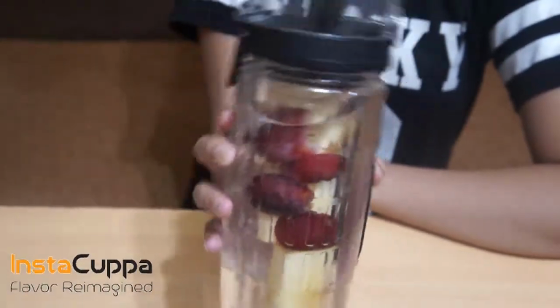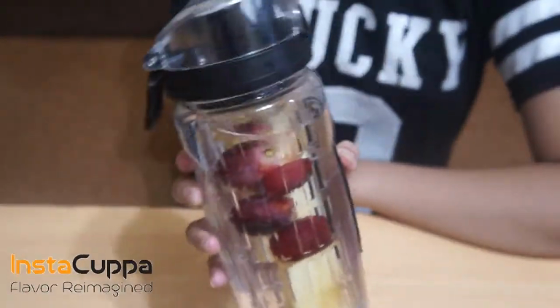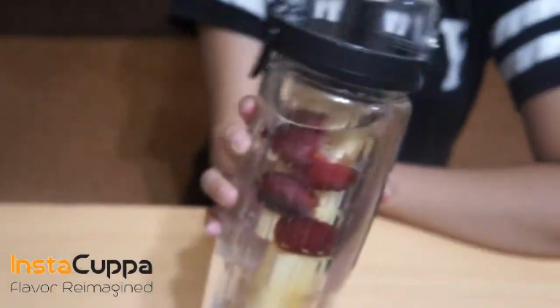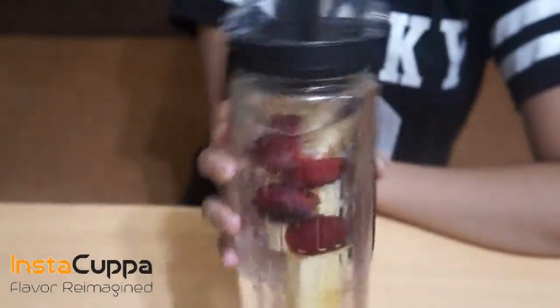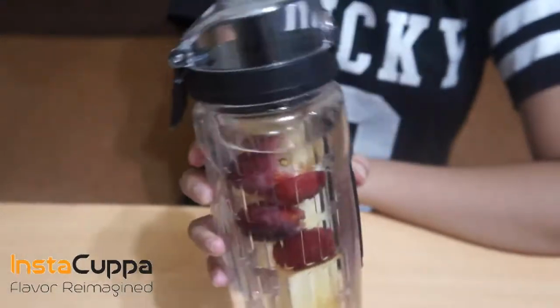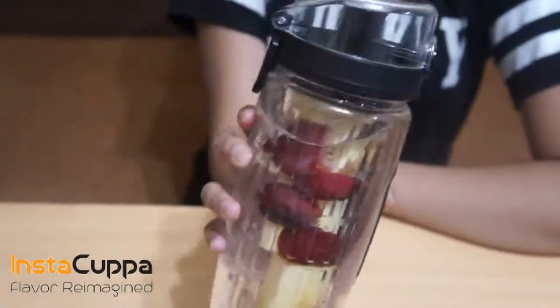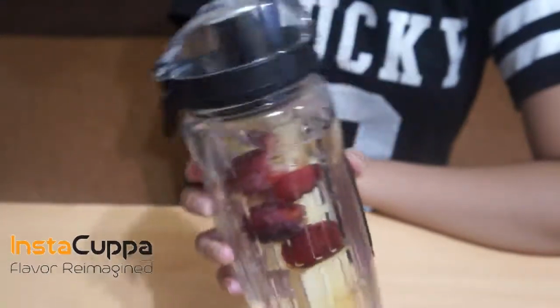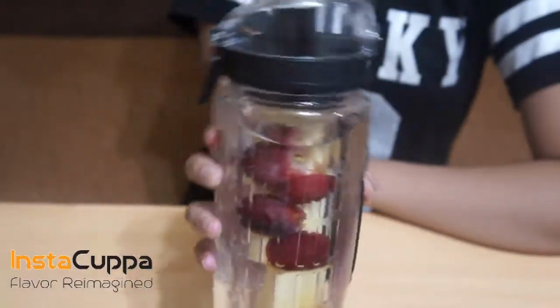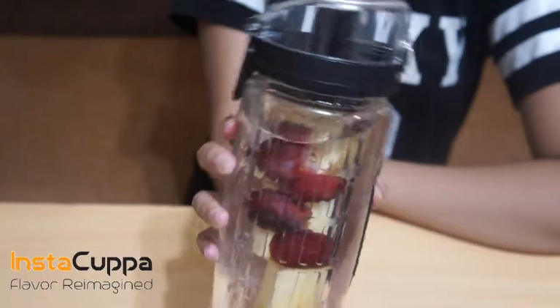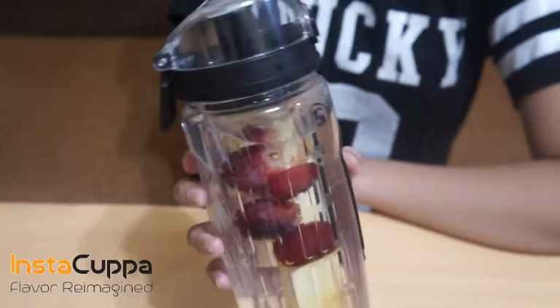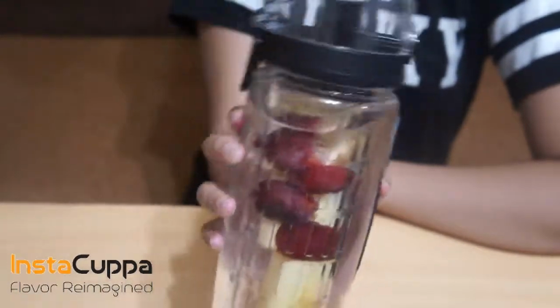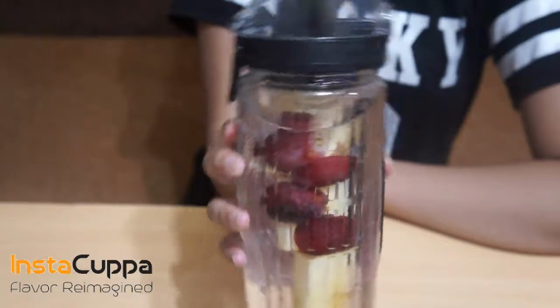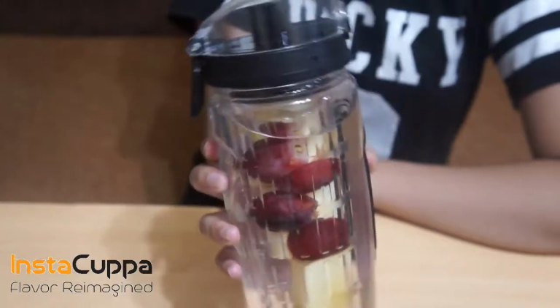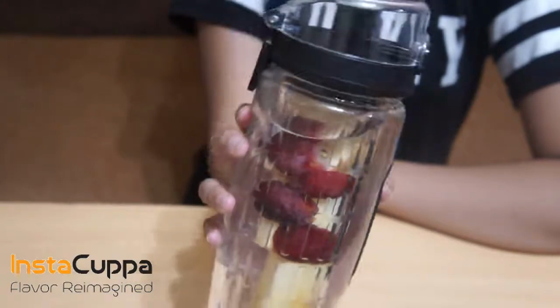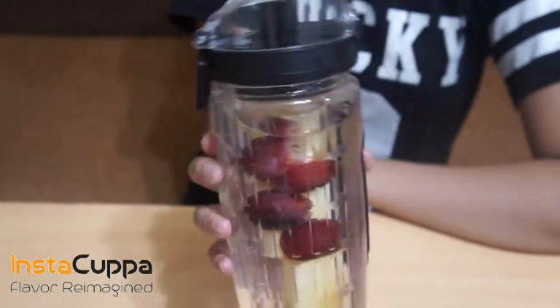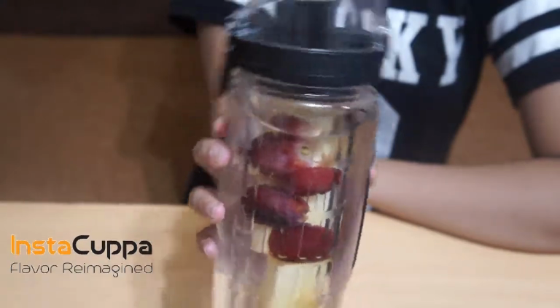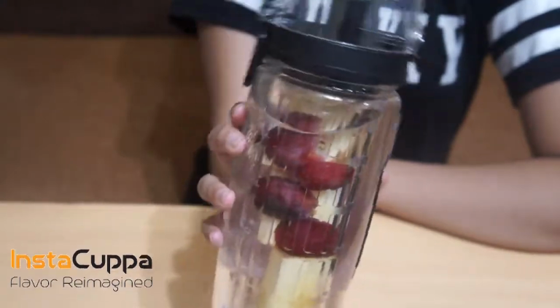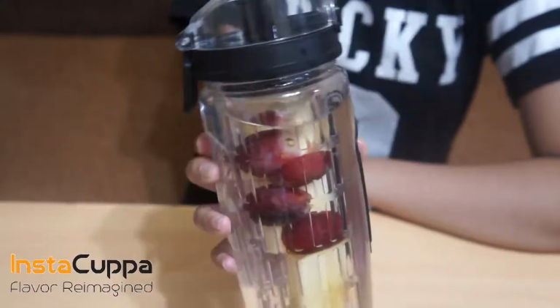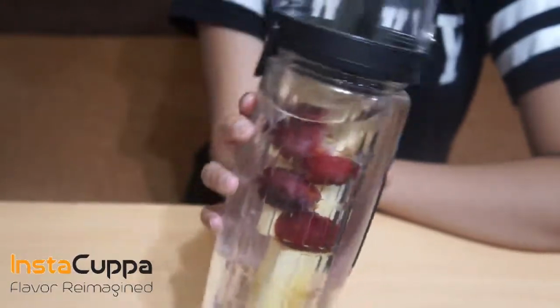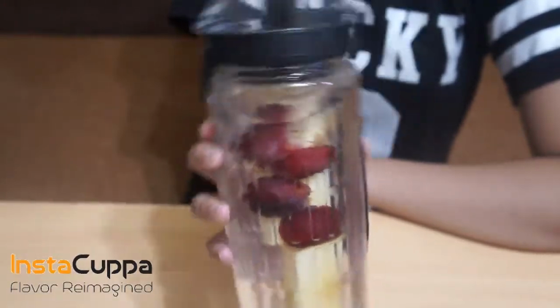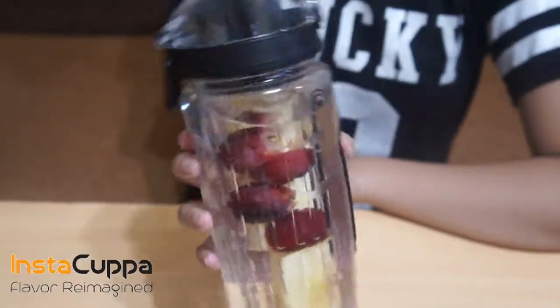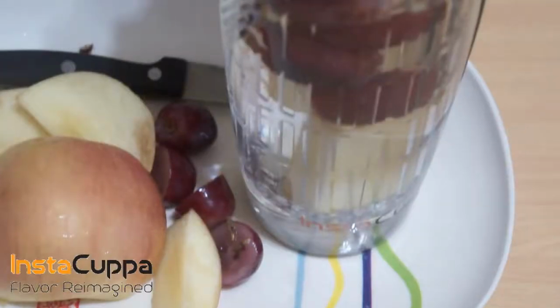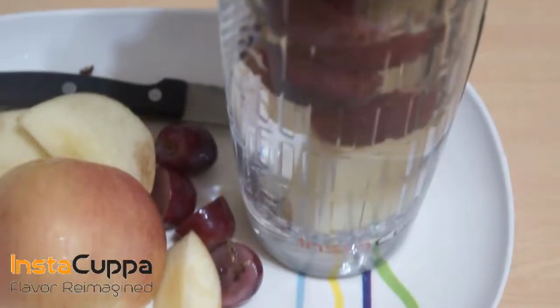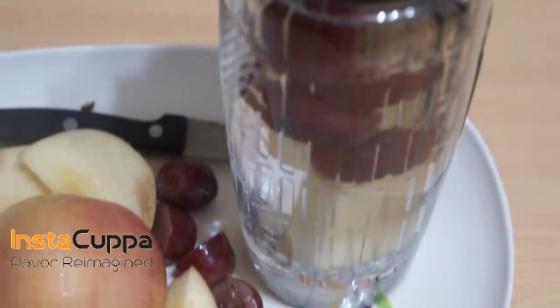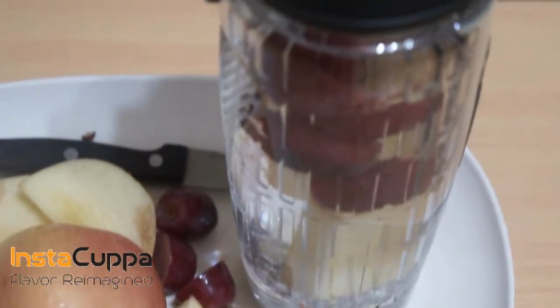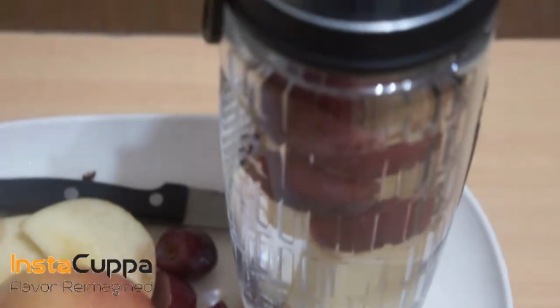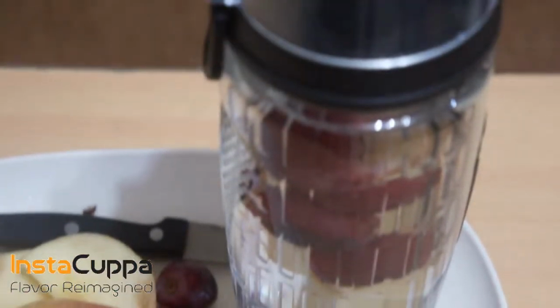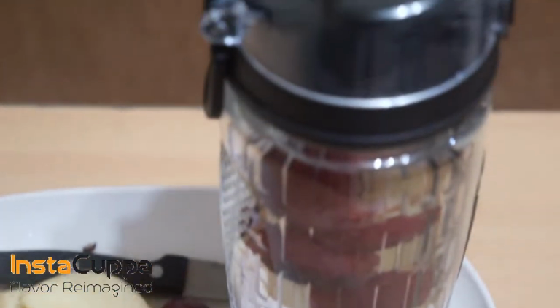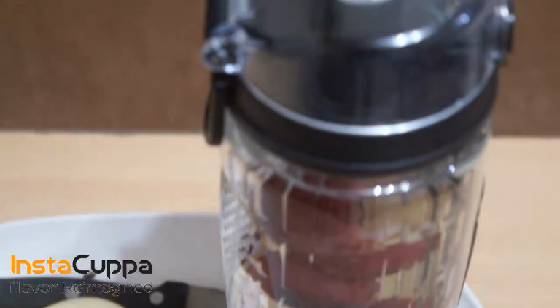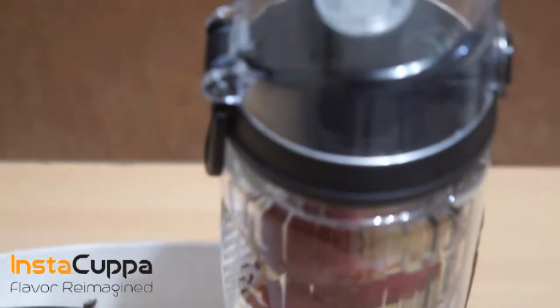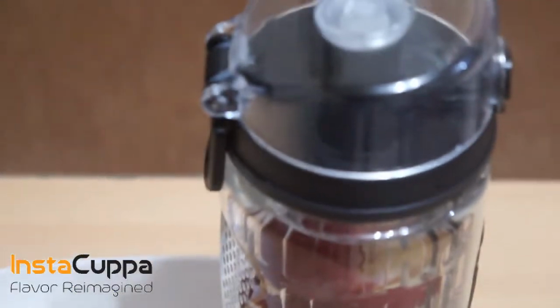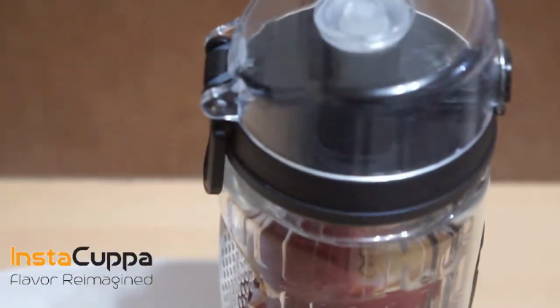Grapes are loaded with health benefits for your eyes, heart, brain, joints, and blood. Apples are one of the healthiest foods in the world, high in fiber and vitamin C.